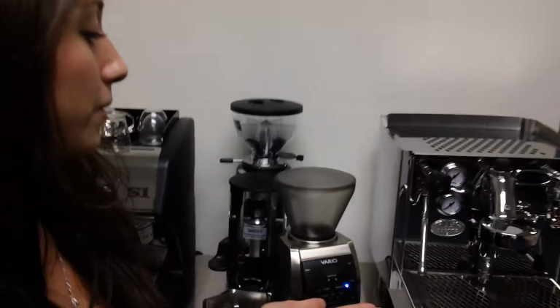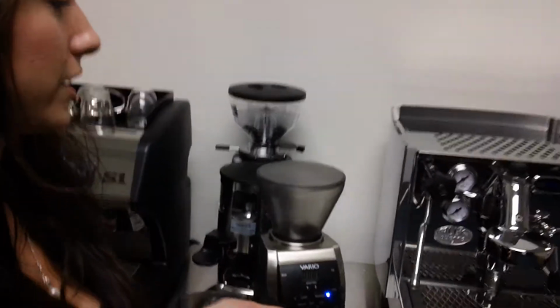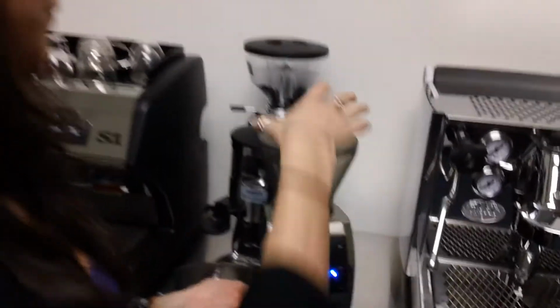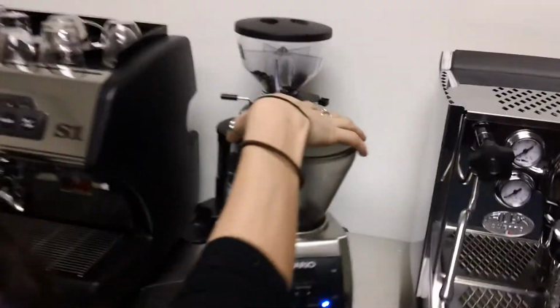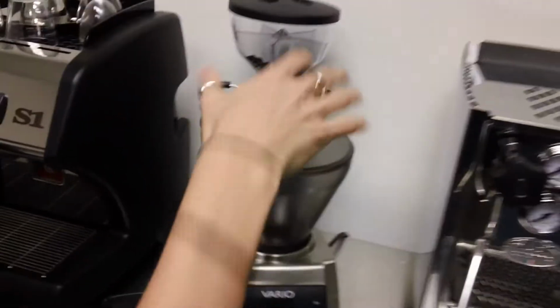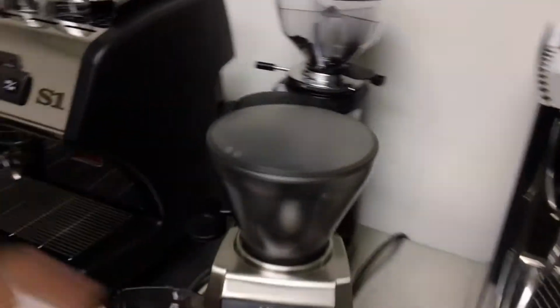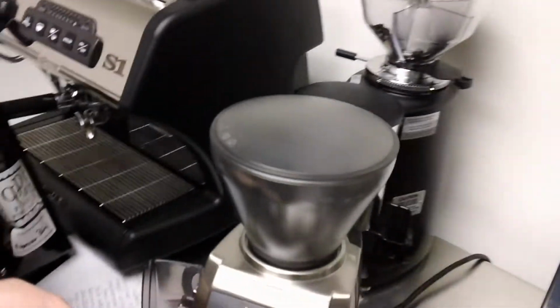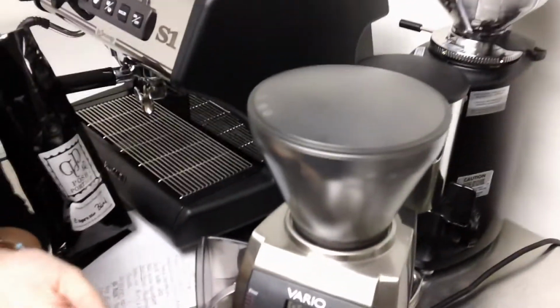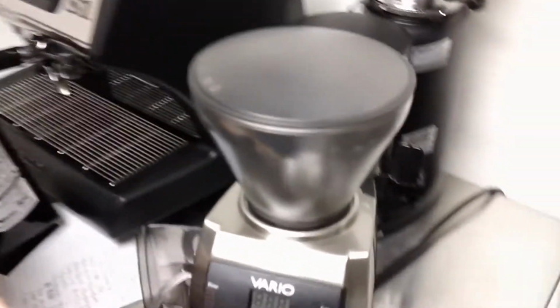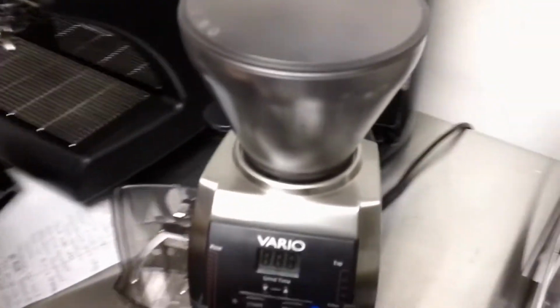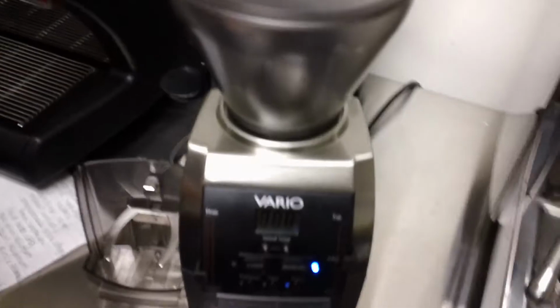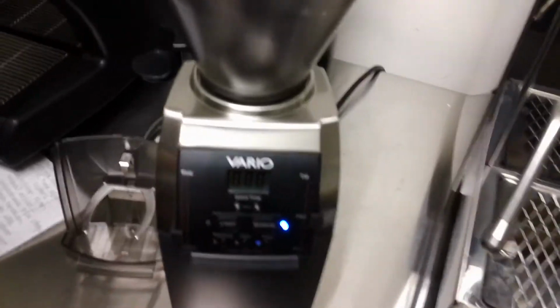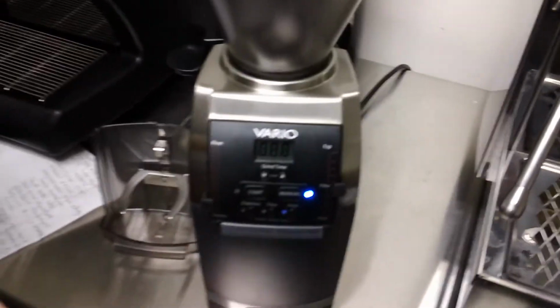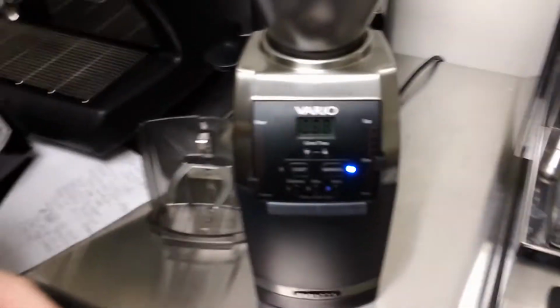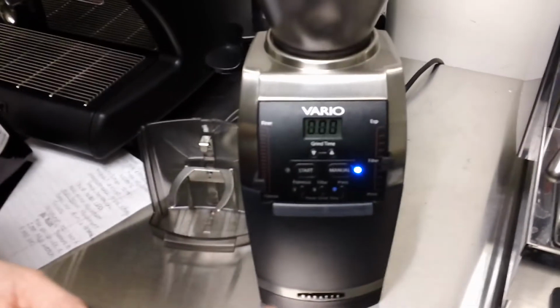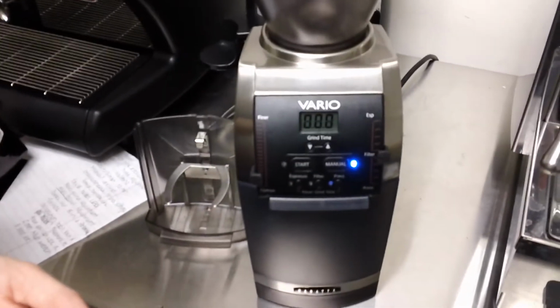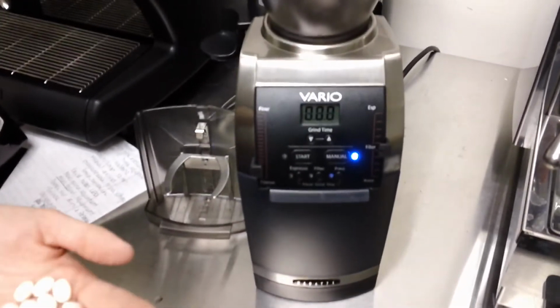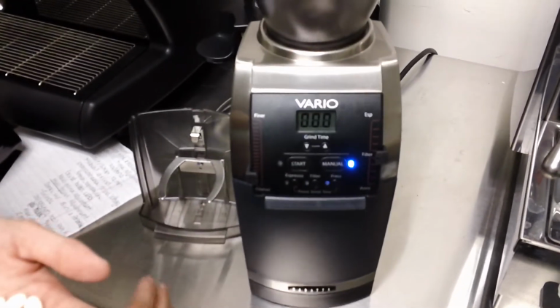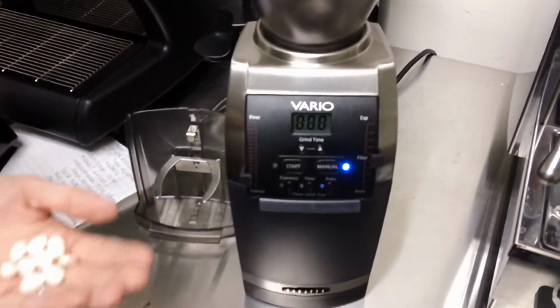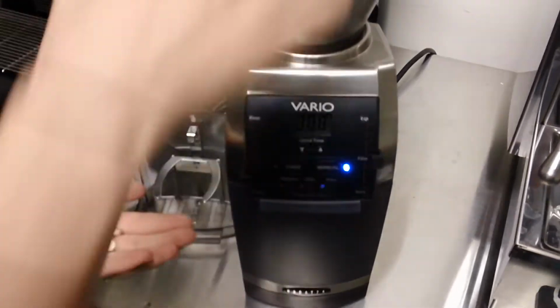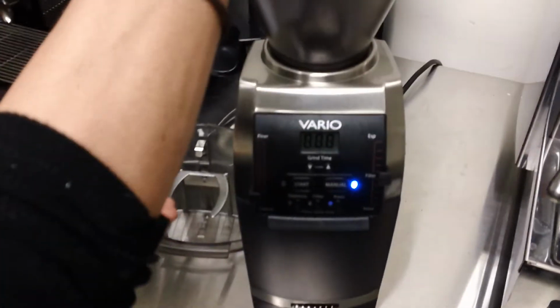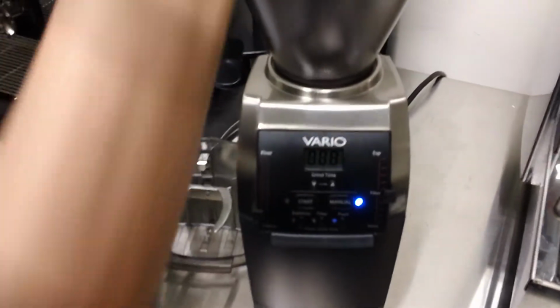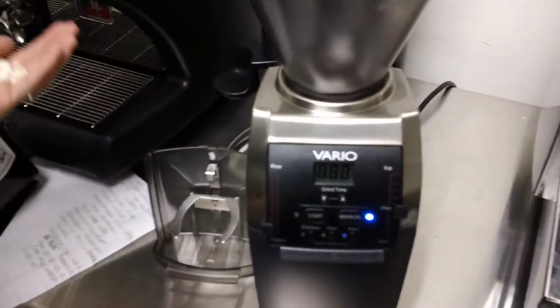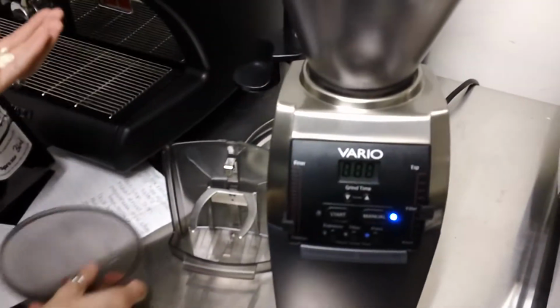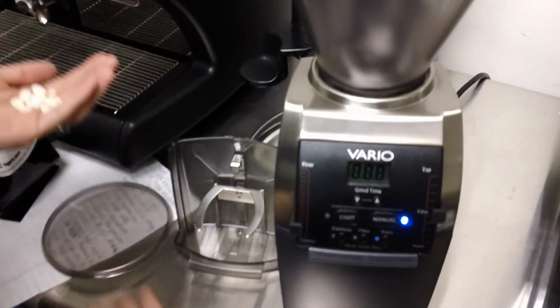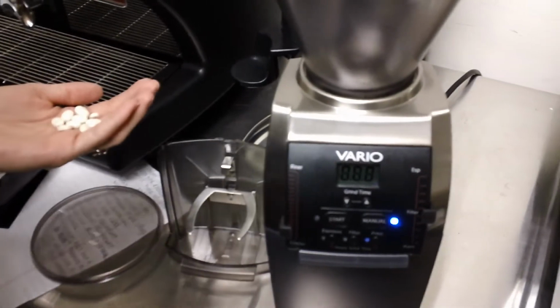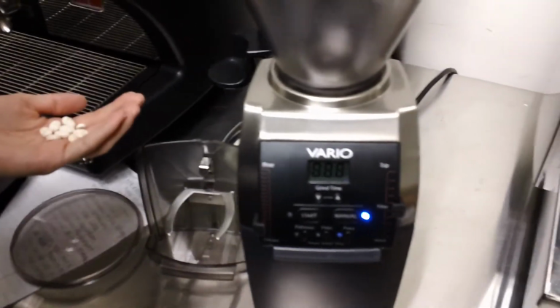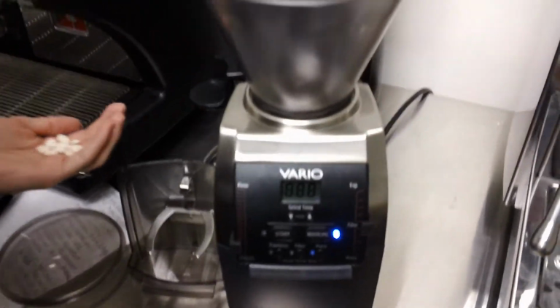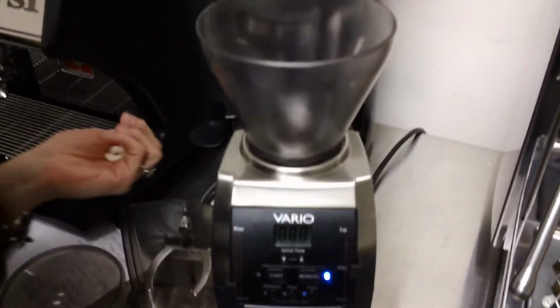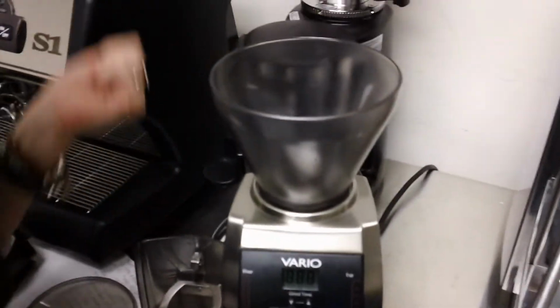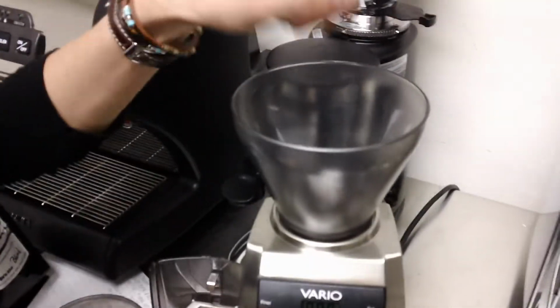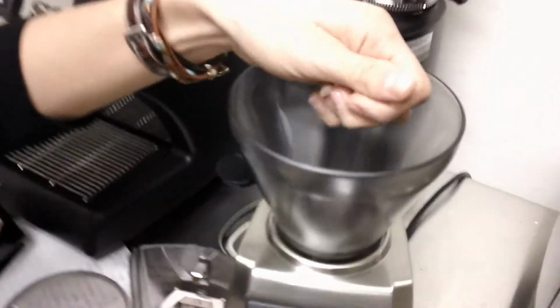So what you're going to do is make sure your grinder is purged of all the beans before you dump the Grinds in. So put them in.